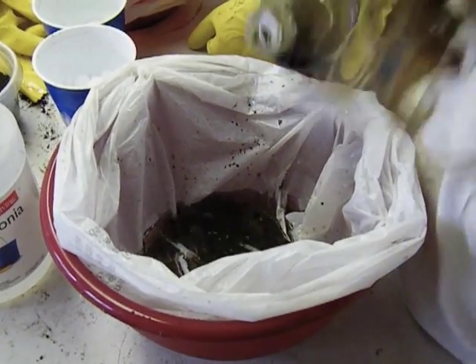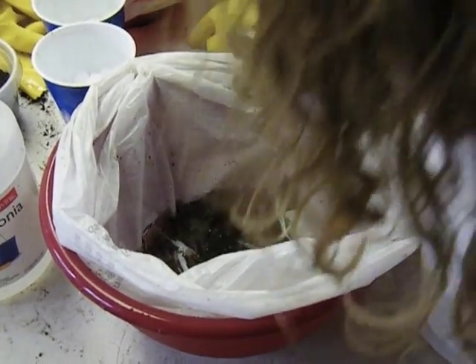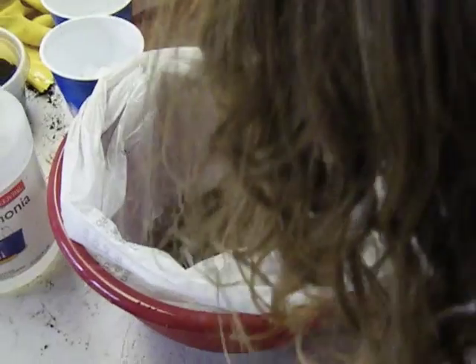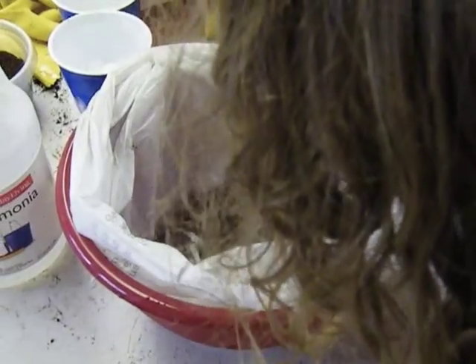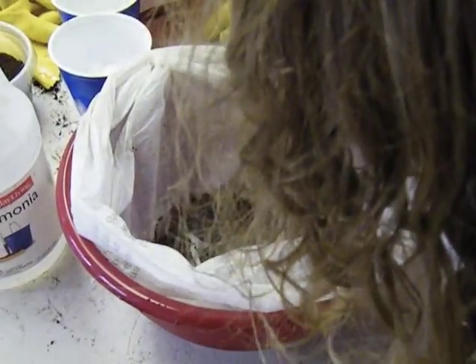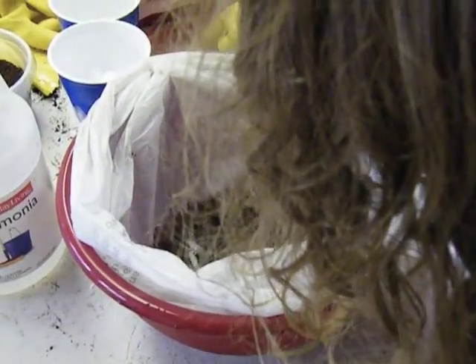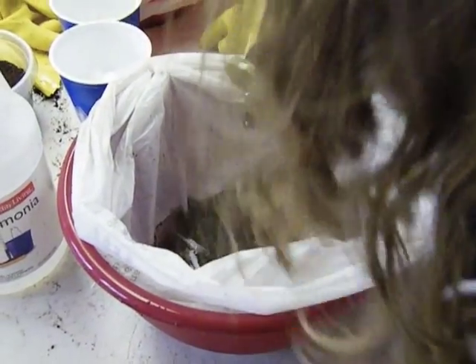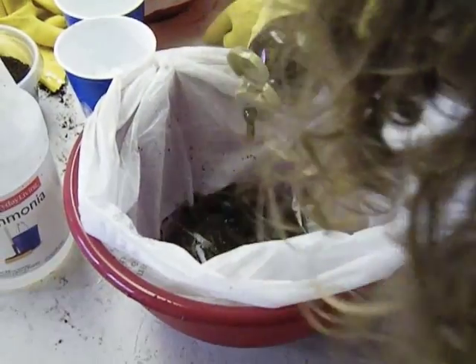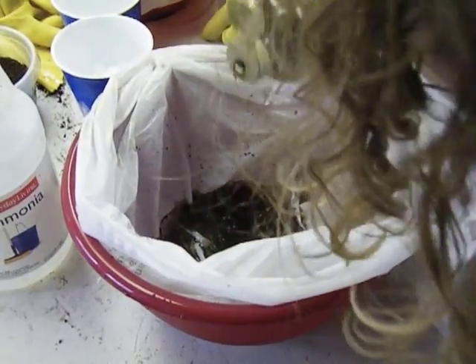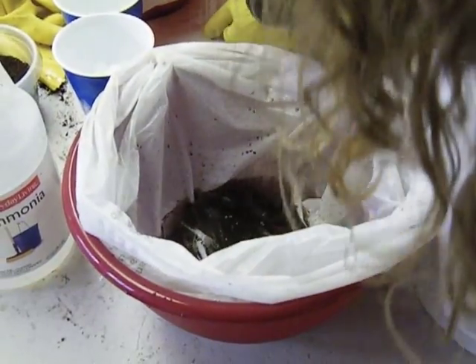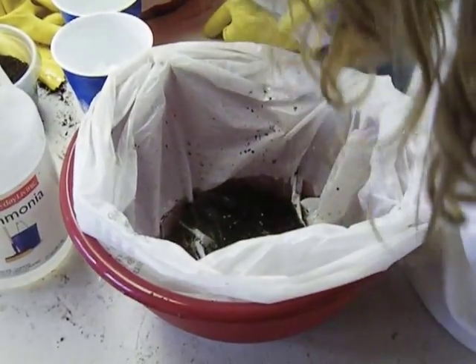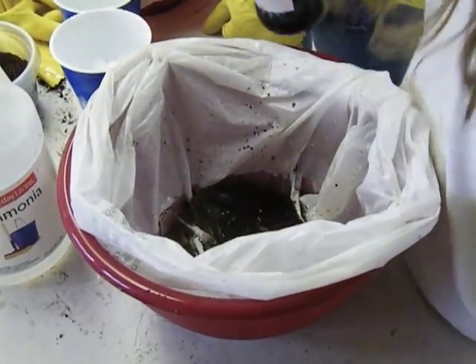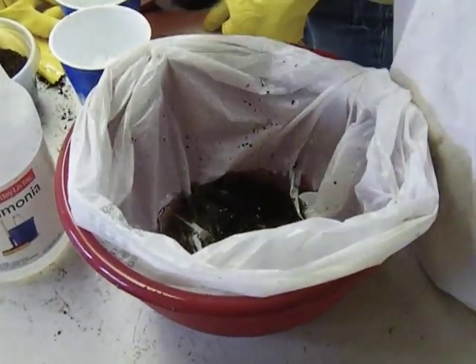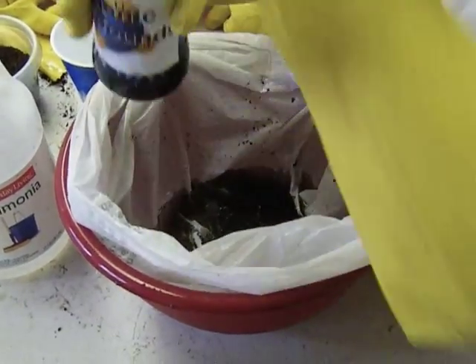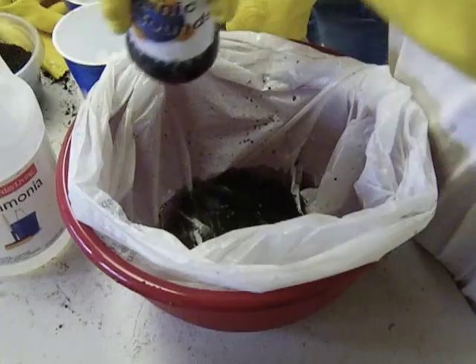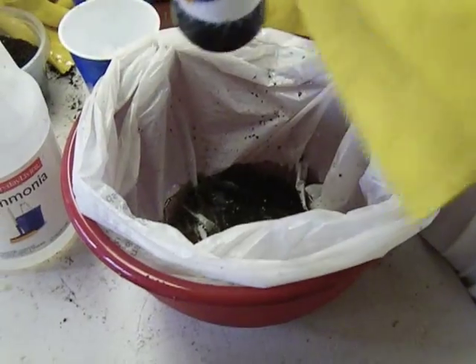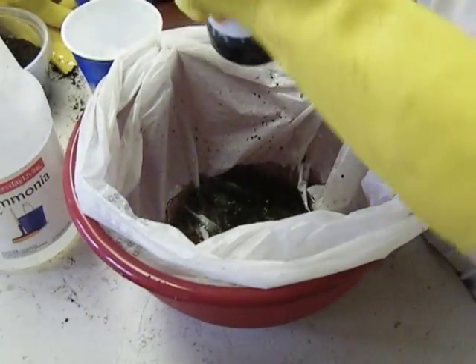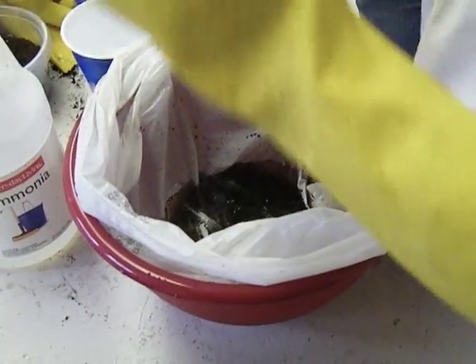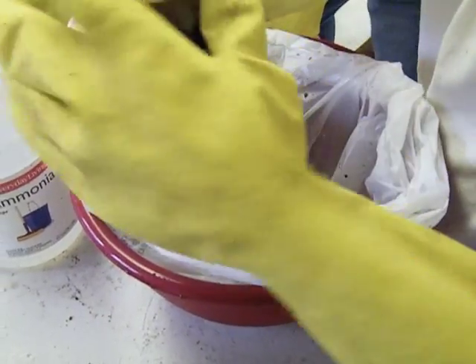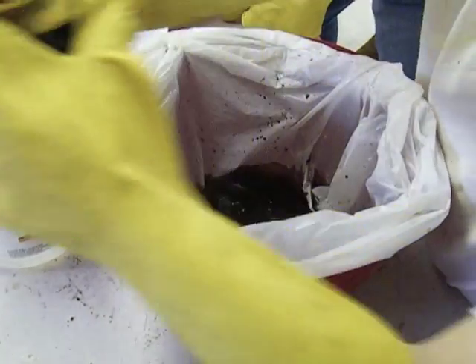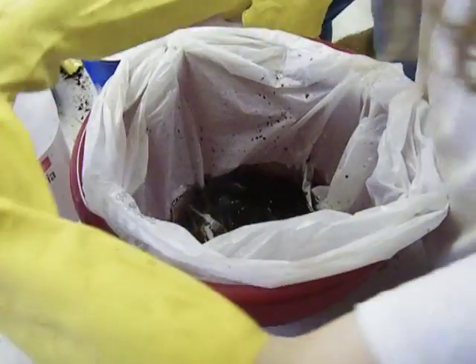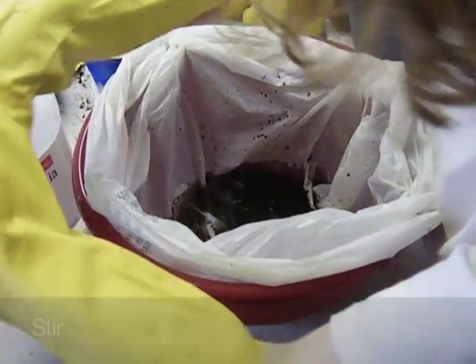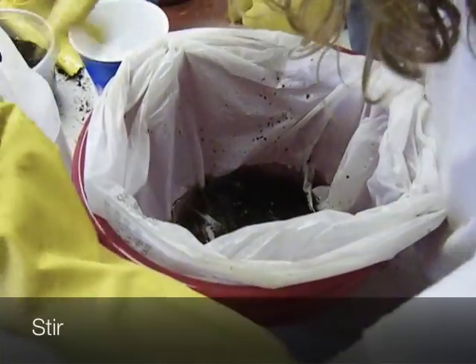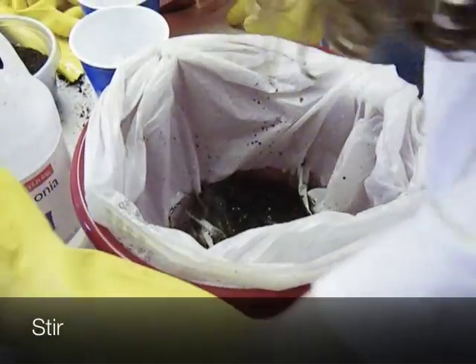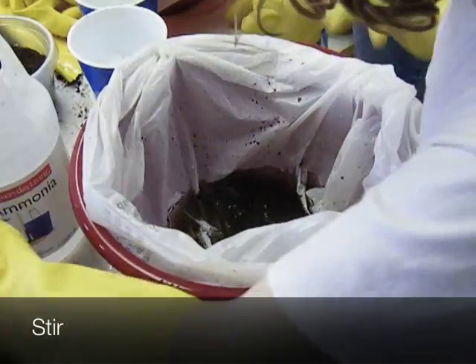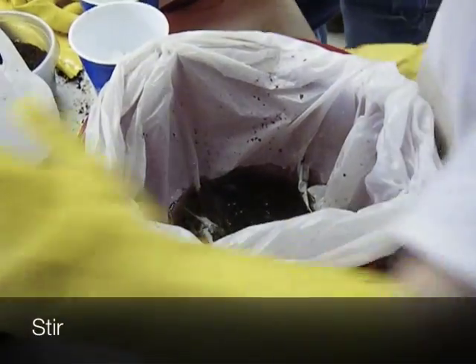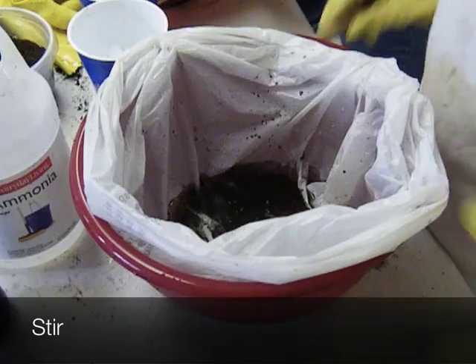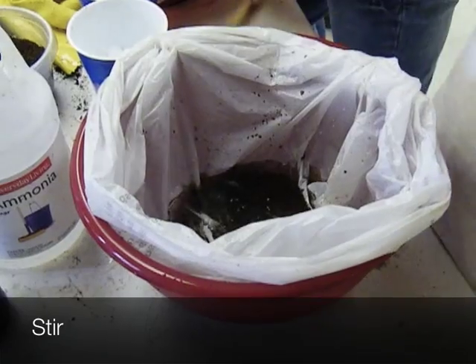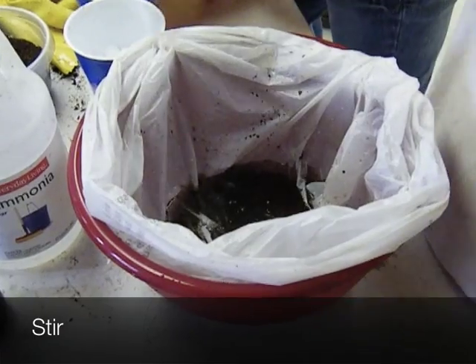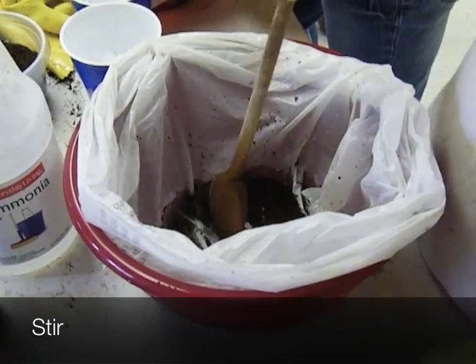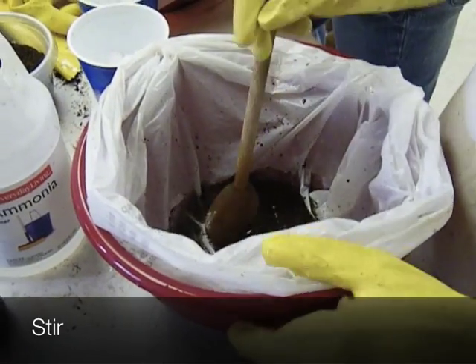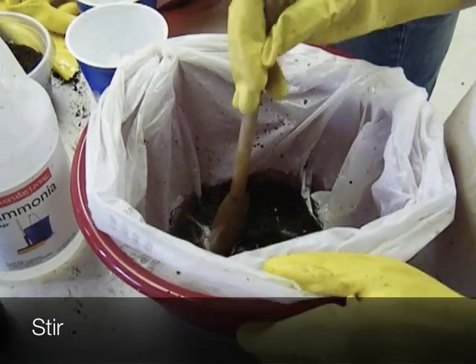Not too much. One good squeeze. I like that. That's plenty. Then take the wooden spoons and stir them up and get all of your corn syrup mixed in nicely there.